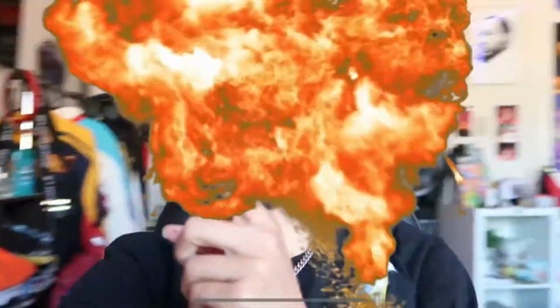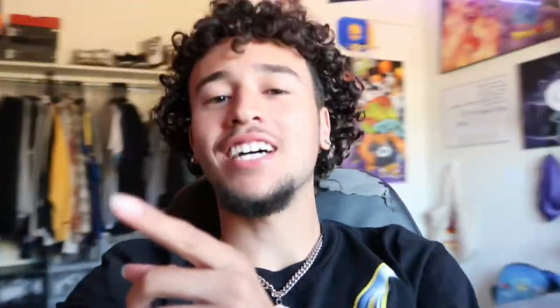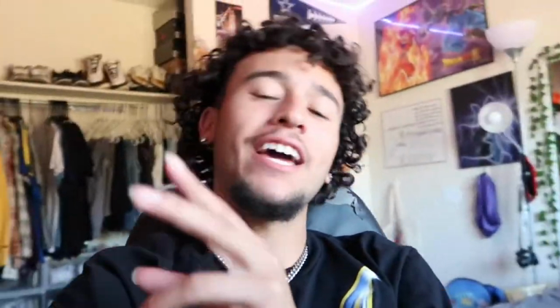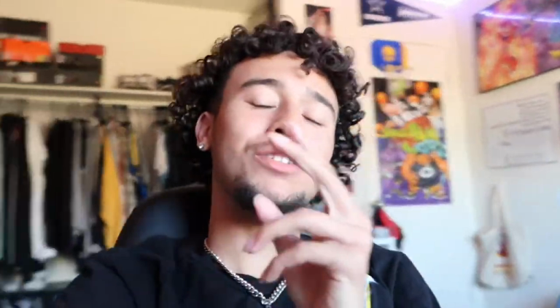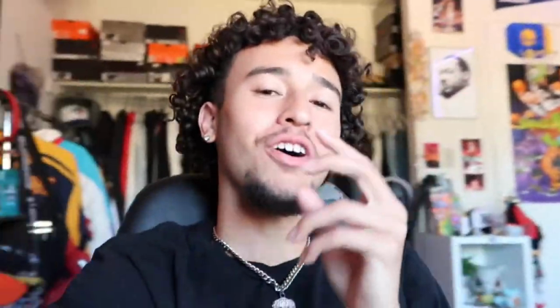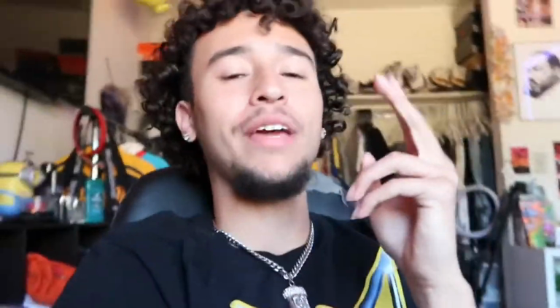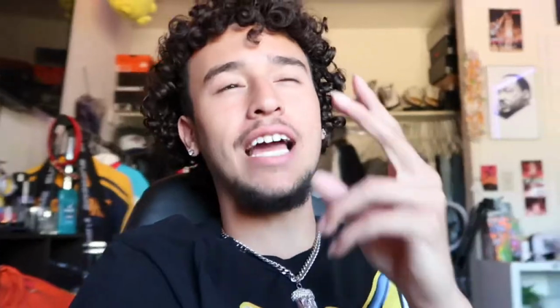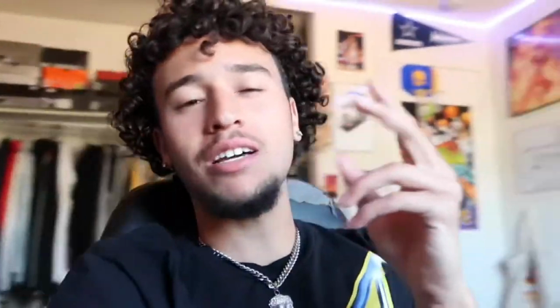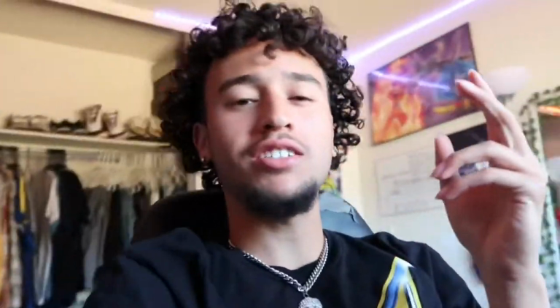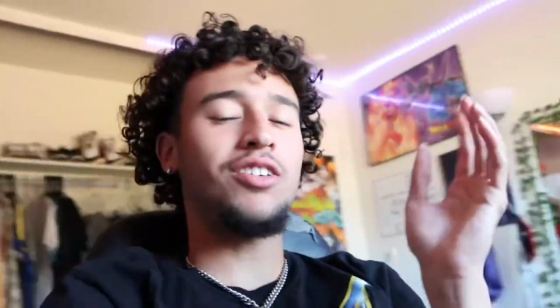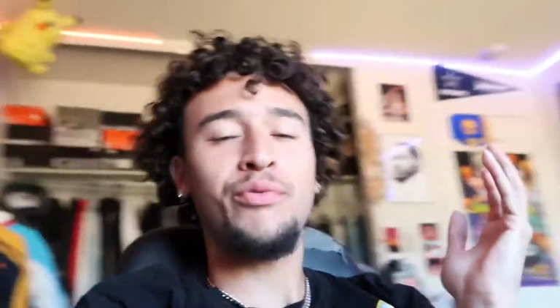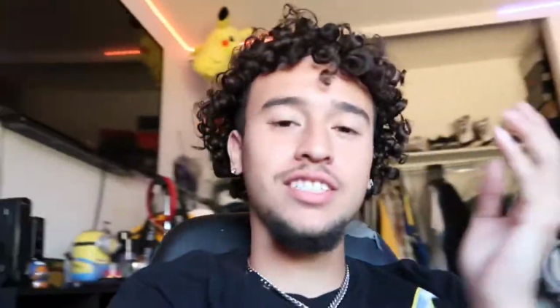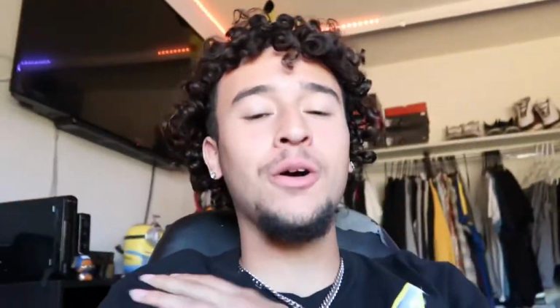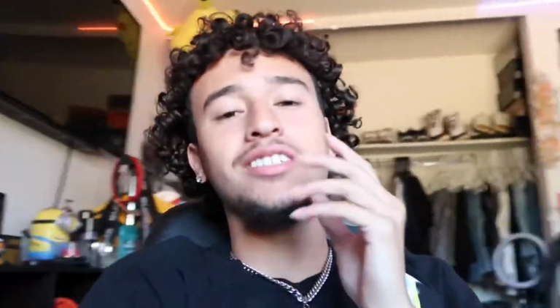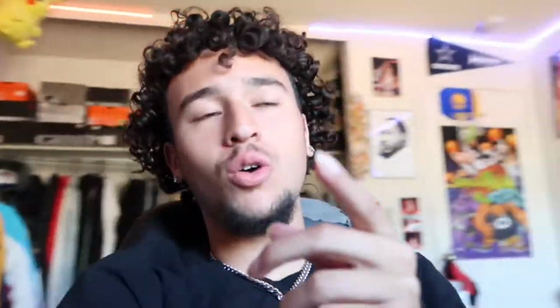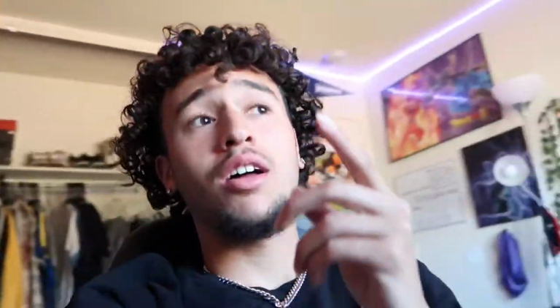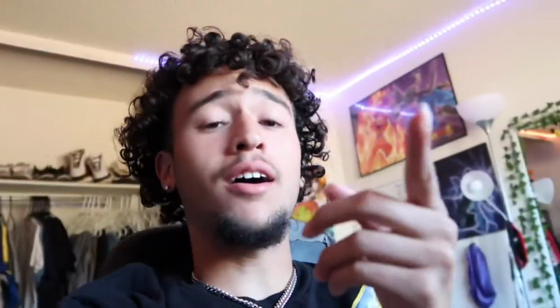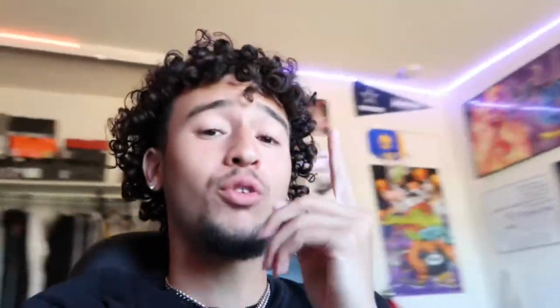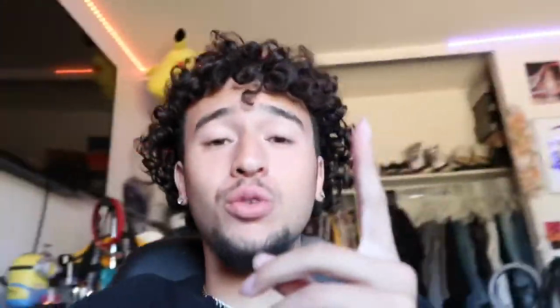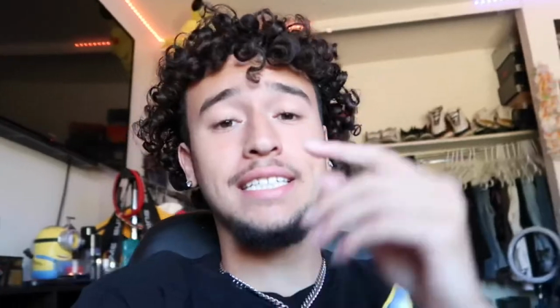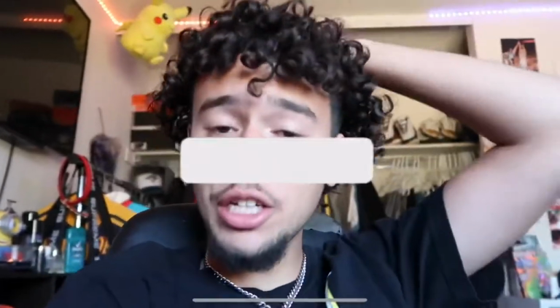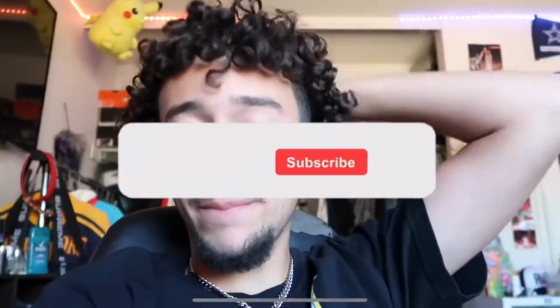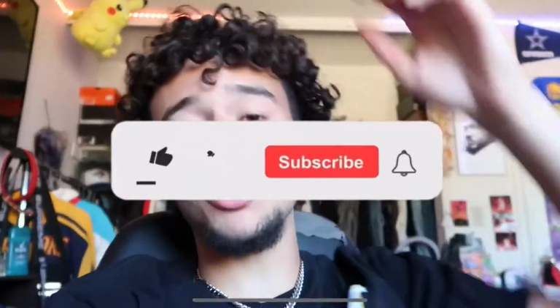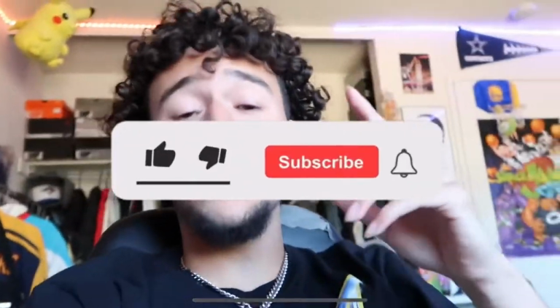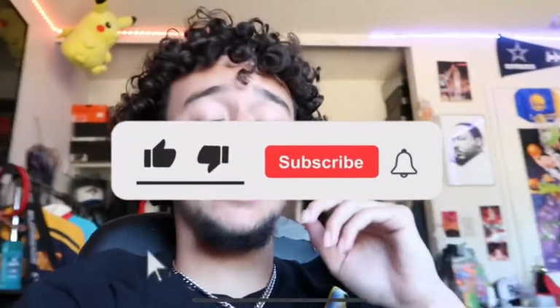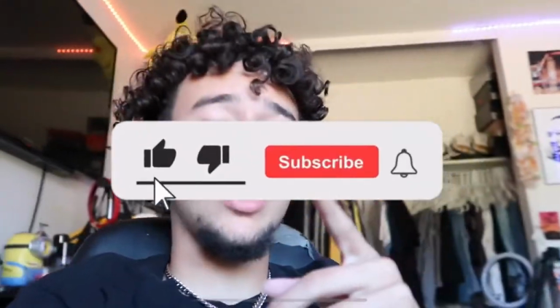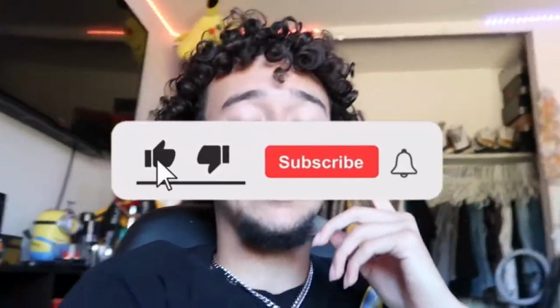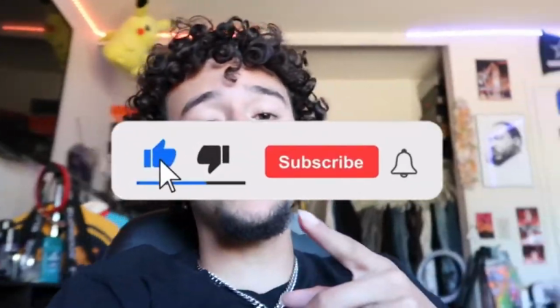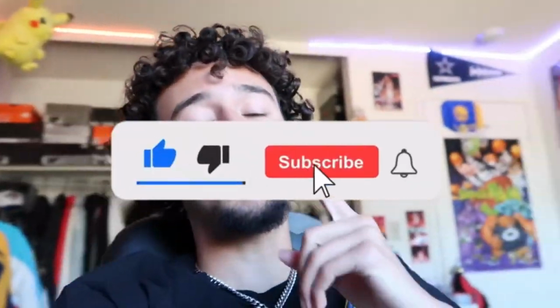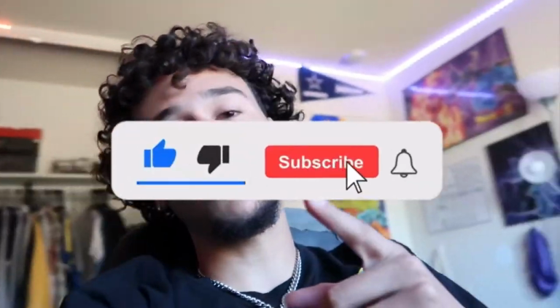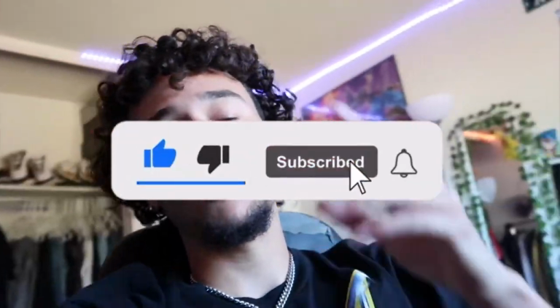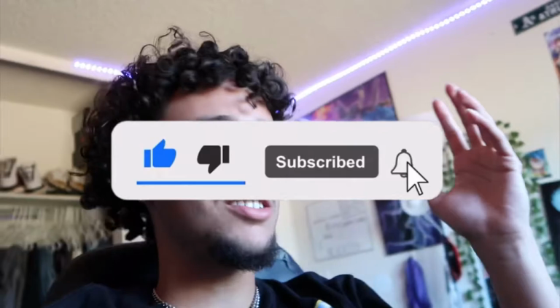It's your boy Dante, and today I'm gonna be showing y'all how to make gallery dept flare jeans, or just flare jeans. Before we get into this video, make sure you like, comment, and subscribe. And if you're new, turn them post notifications on so you can see when I'm uploading more content.